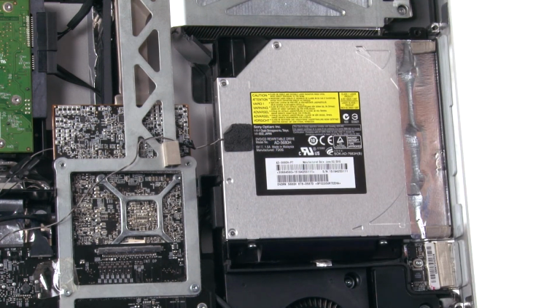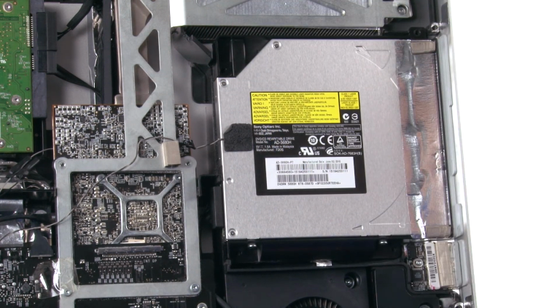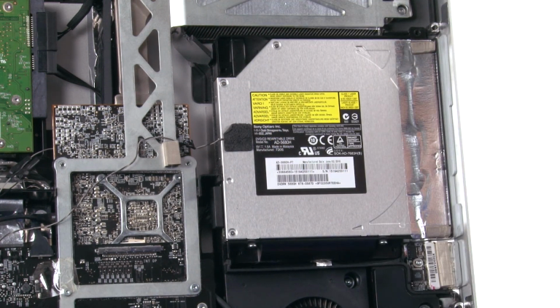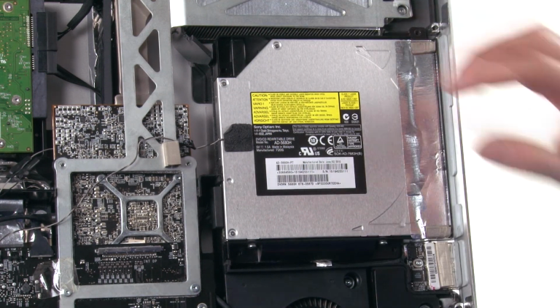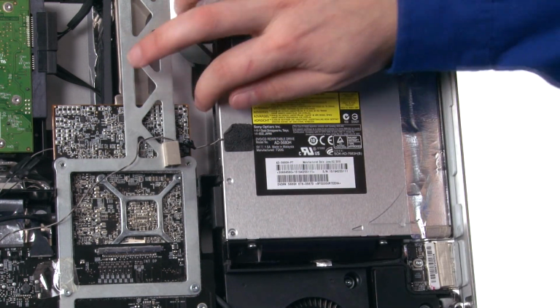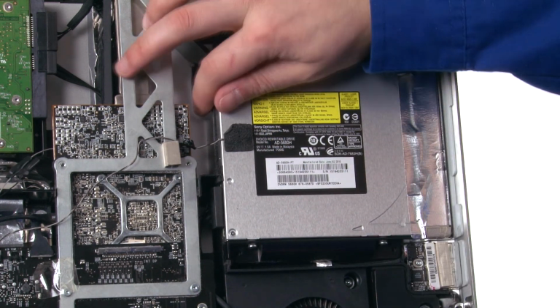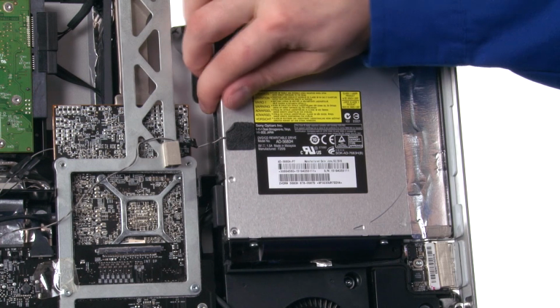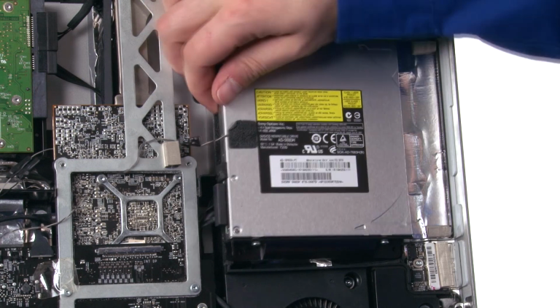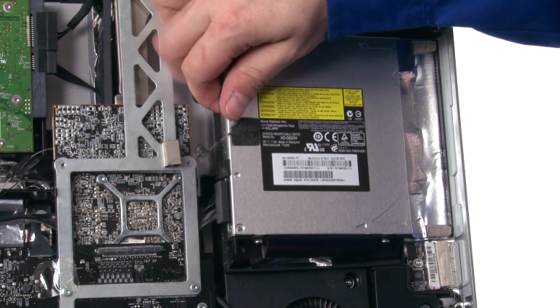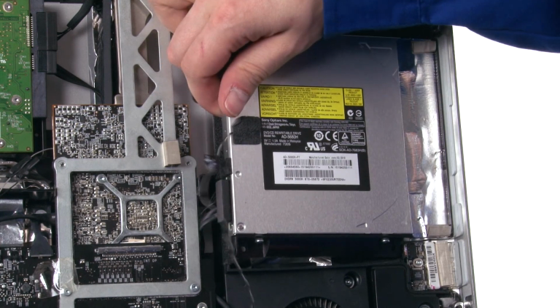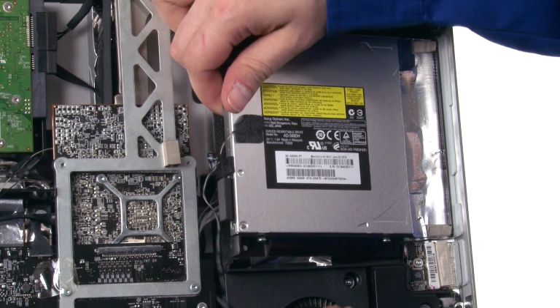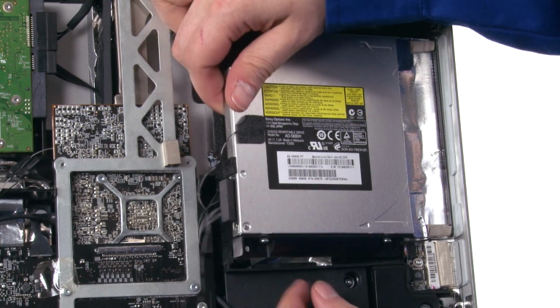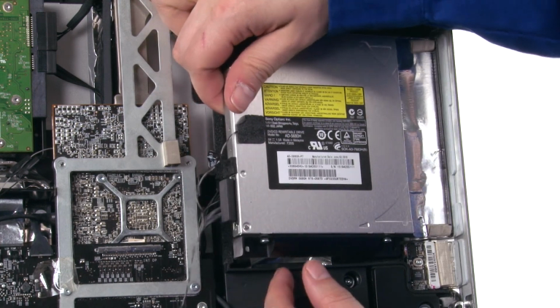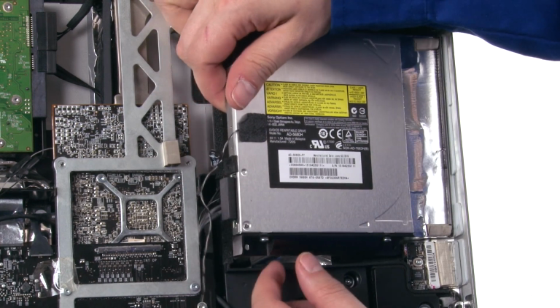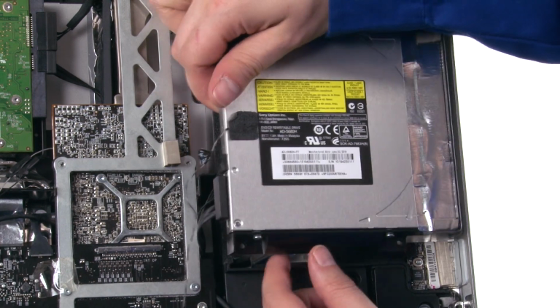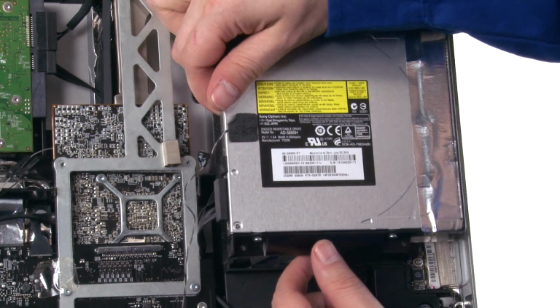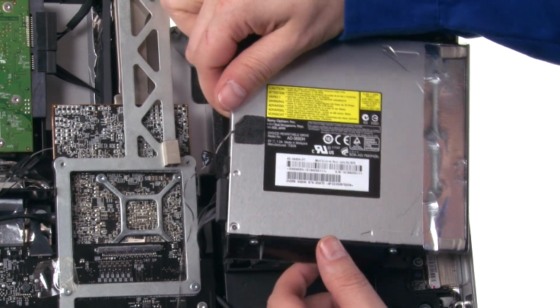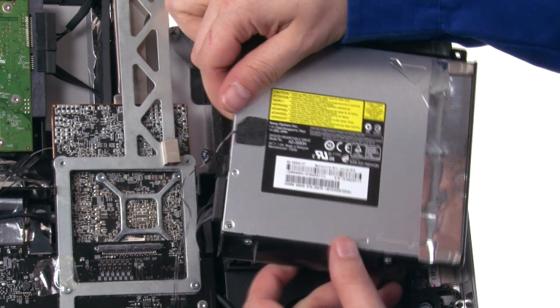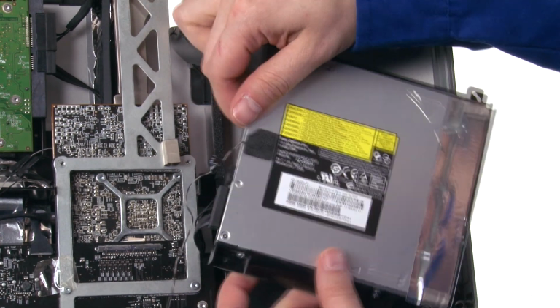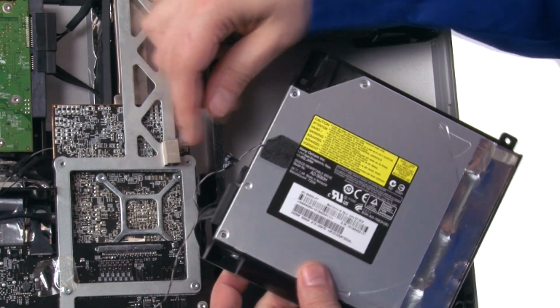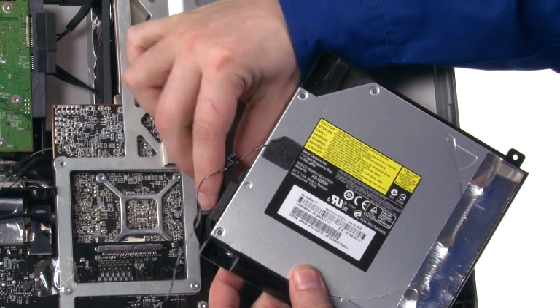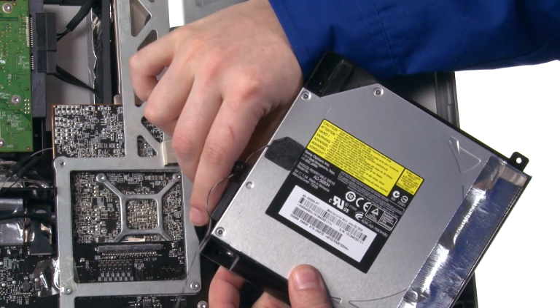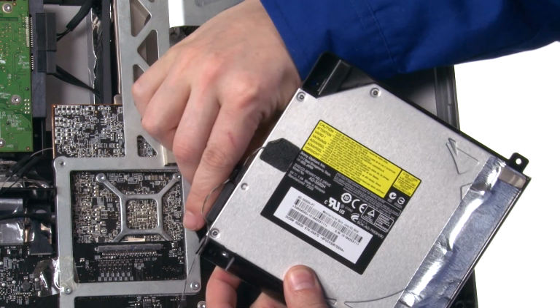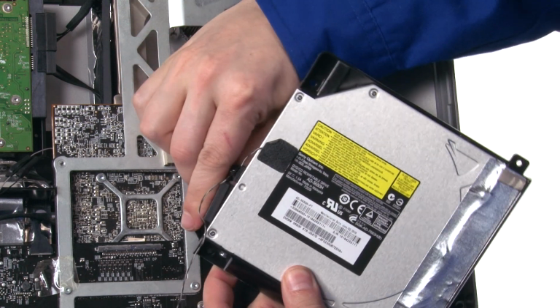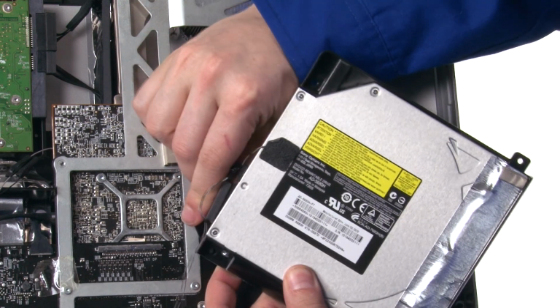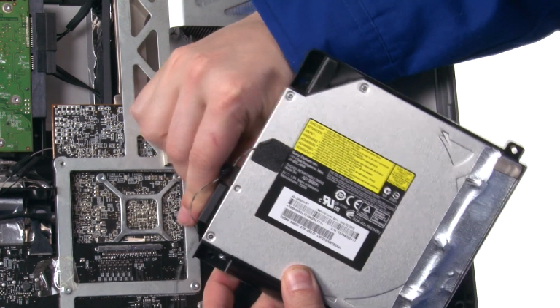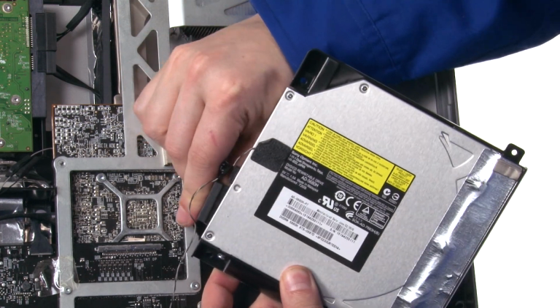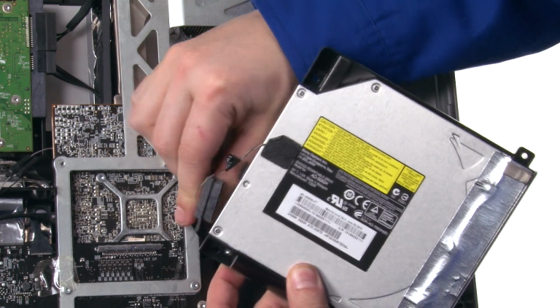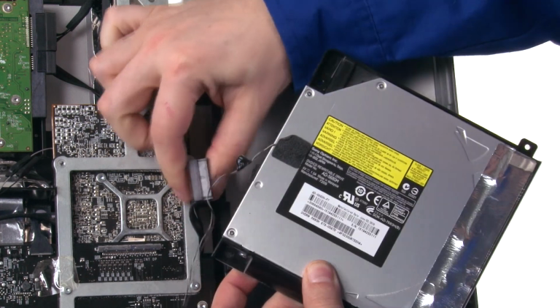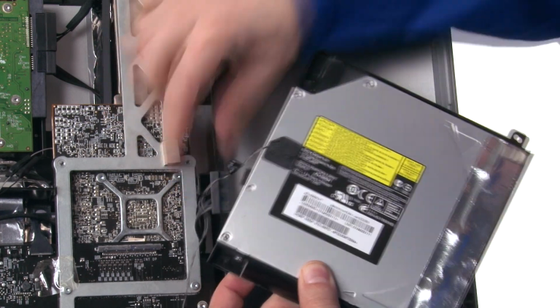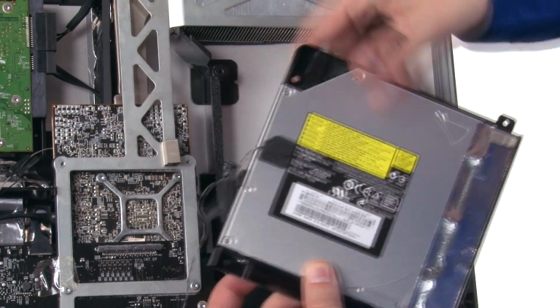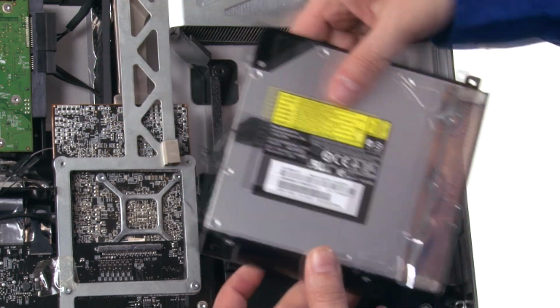After you've removed the screws, lift up on the rear of the drive and pull the whole assembly back to detach it from the retainer pins. All that's left to do is detach the SATA connector and you can remove the drive assembly from the iMac.